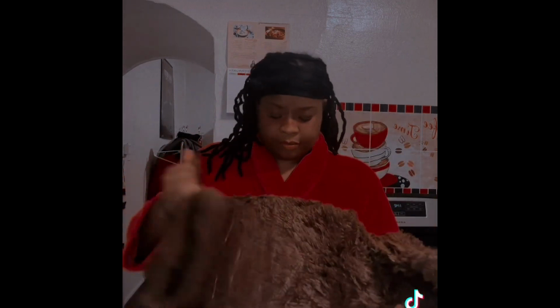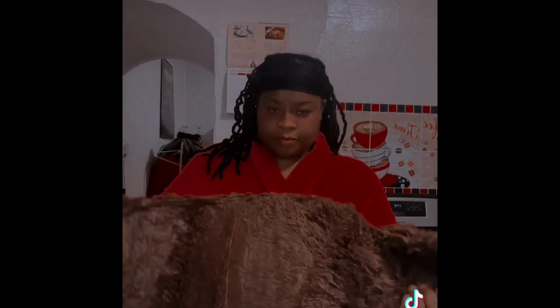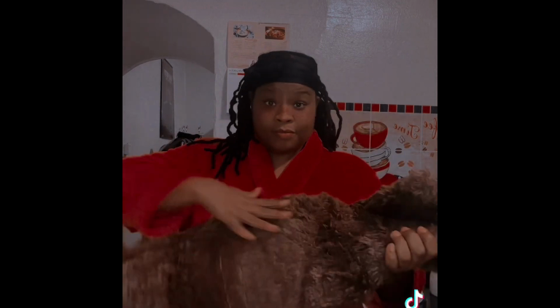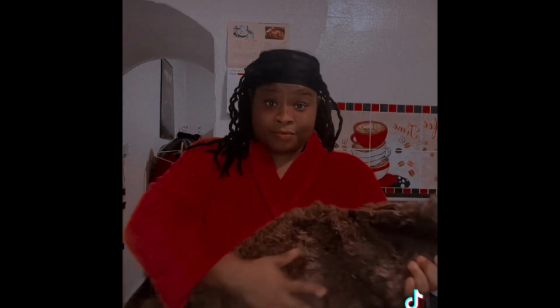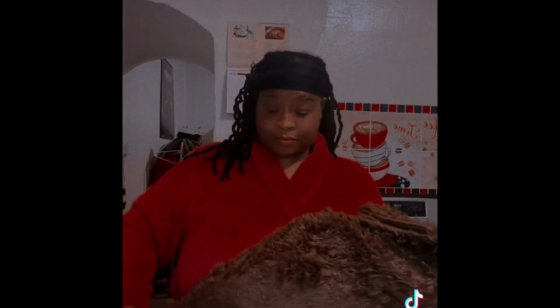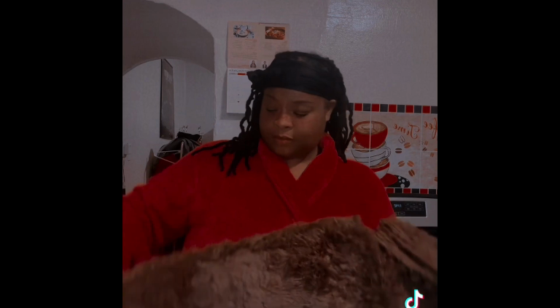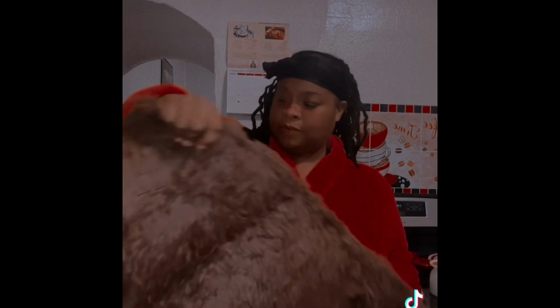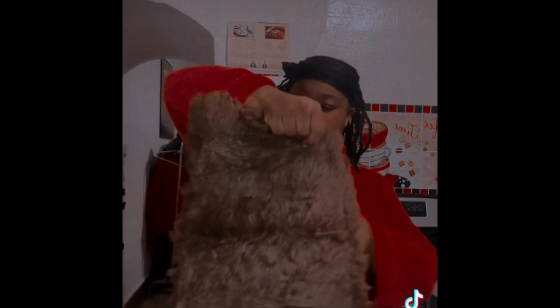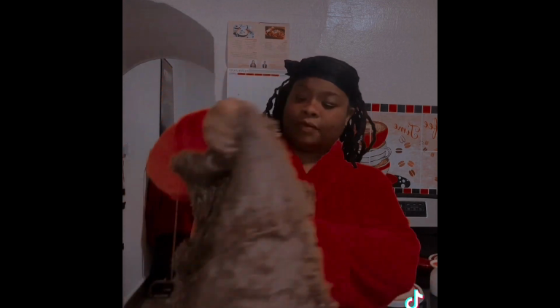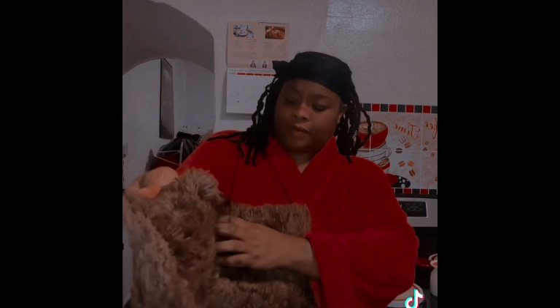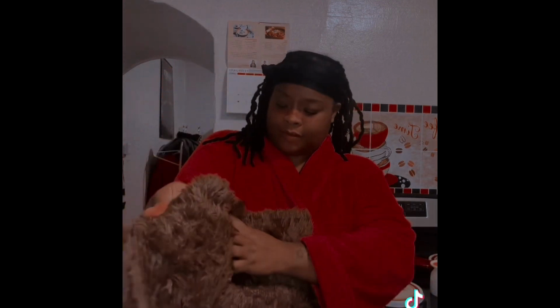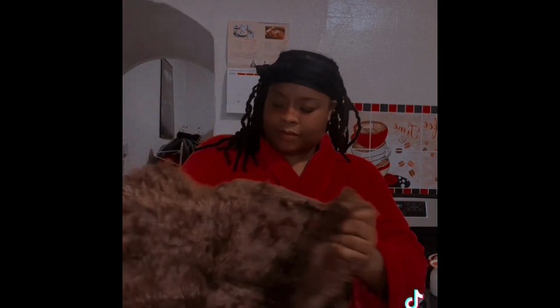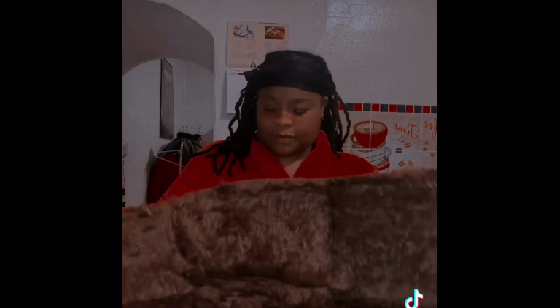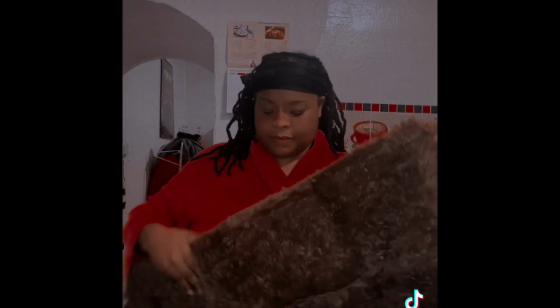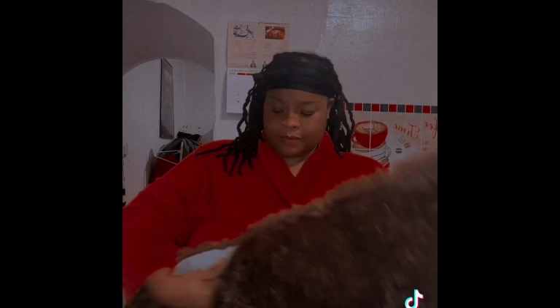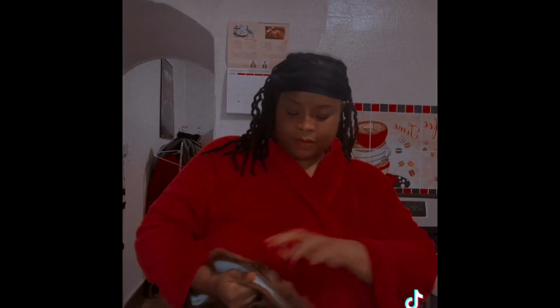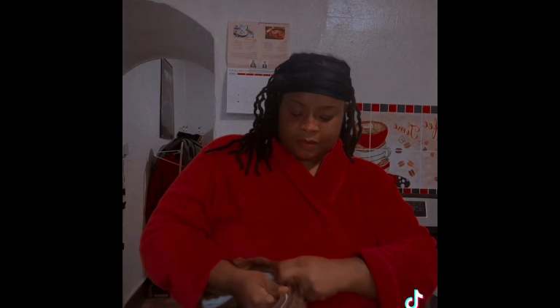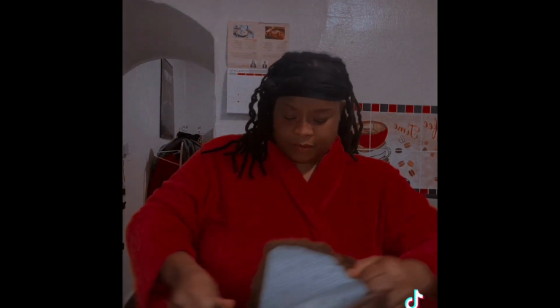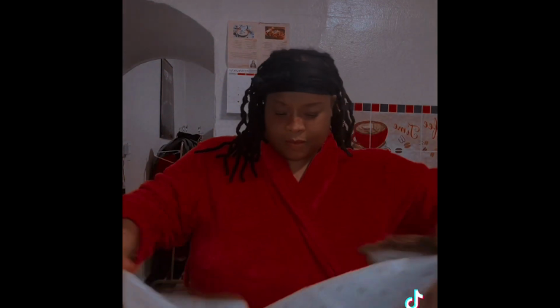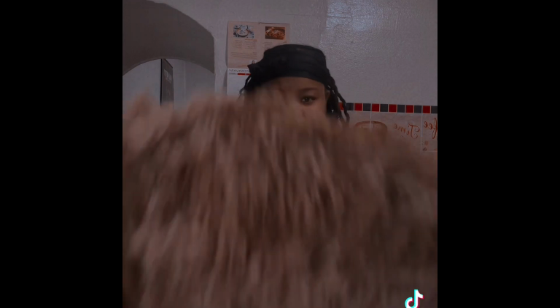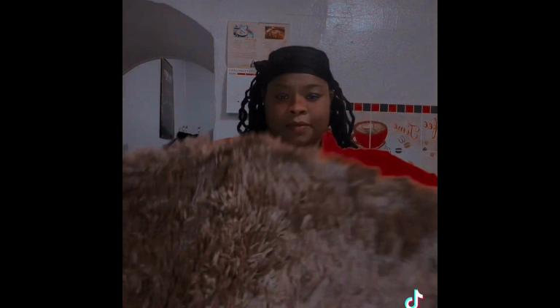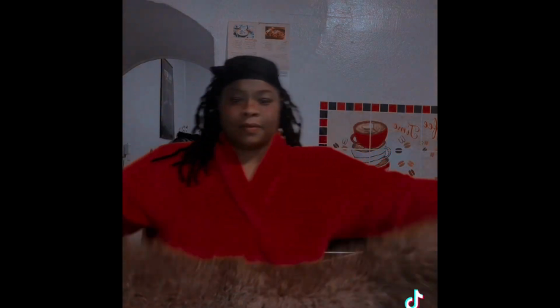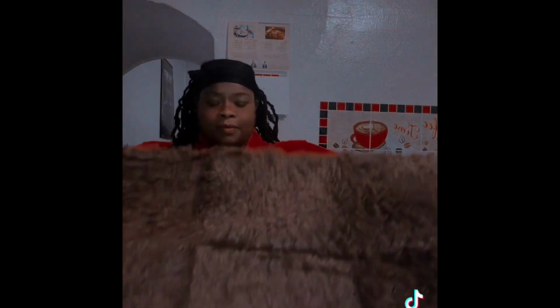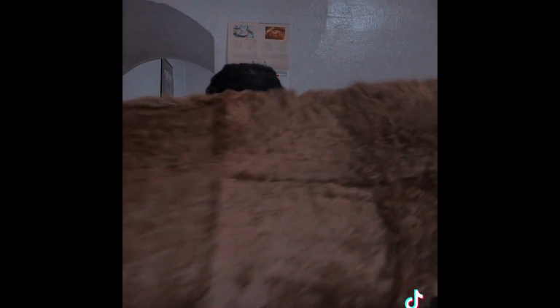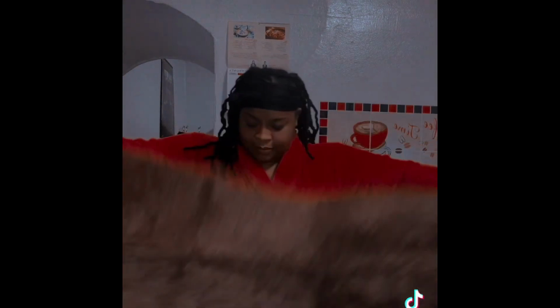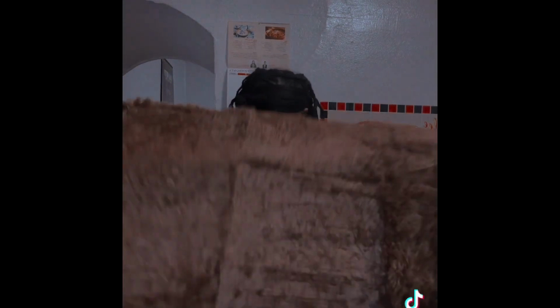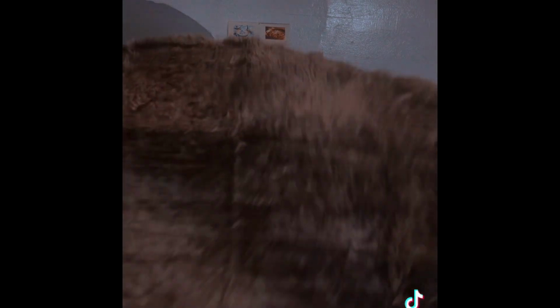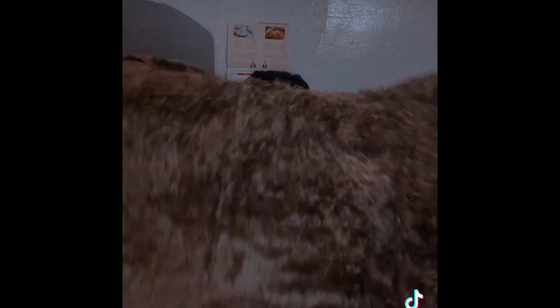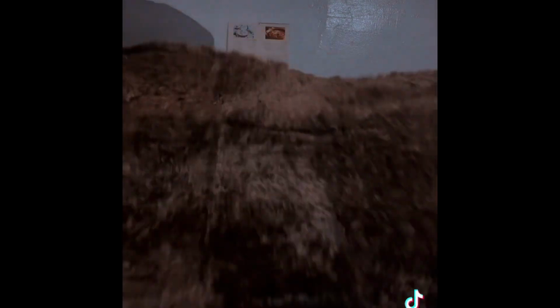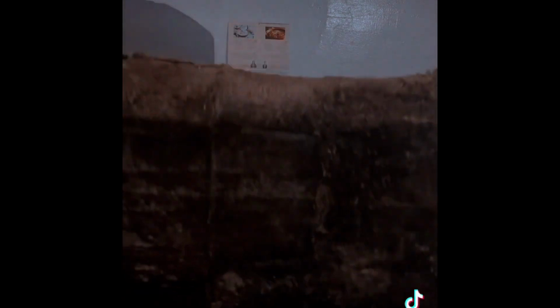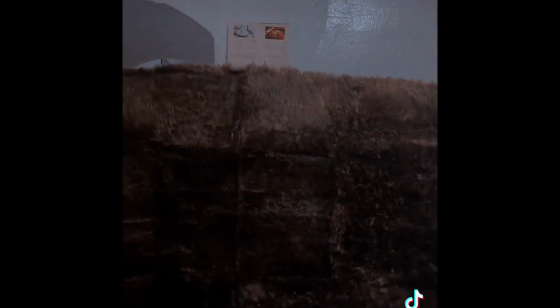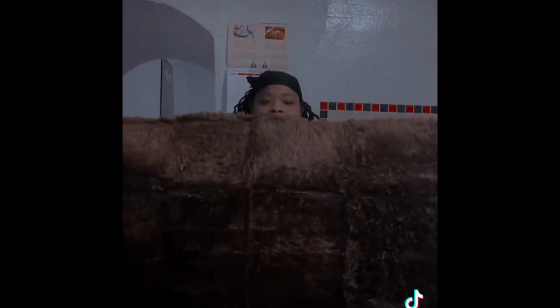Thickness, I give it a 1 out of 10. It is a very thin rug. It looks nothing like the photos. The grip on the back — it sucks. I put it on the floor and it scoots from left to right. There is no grip.